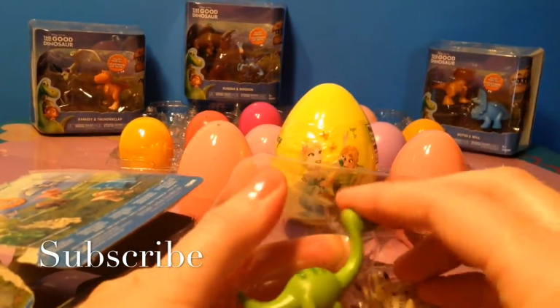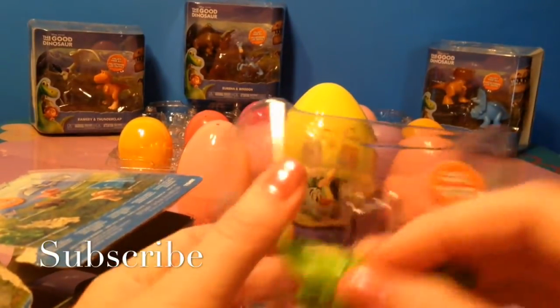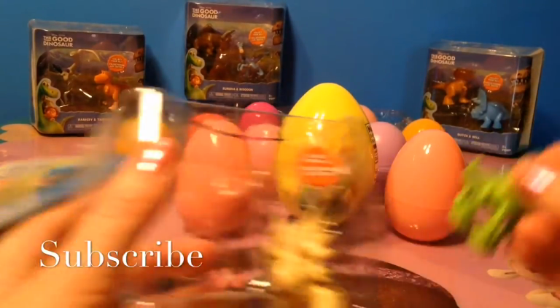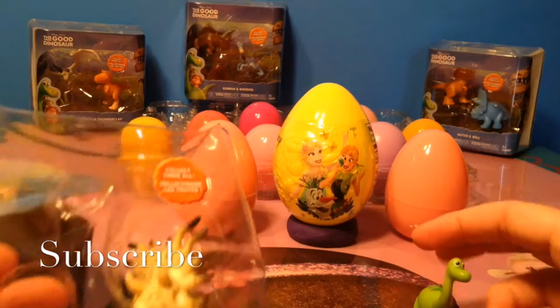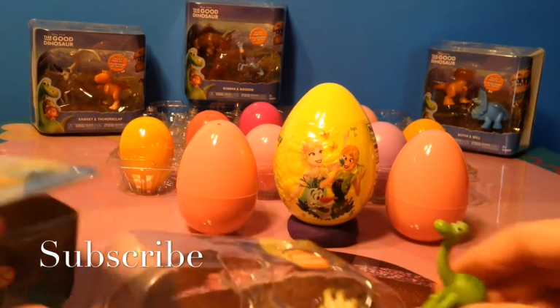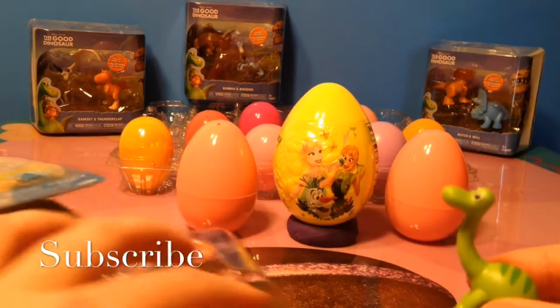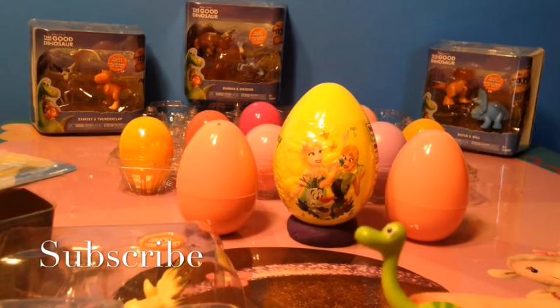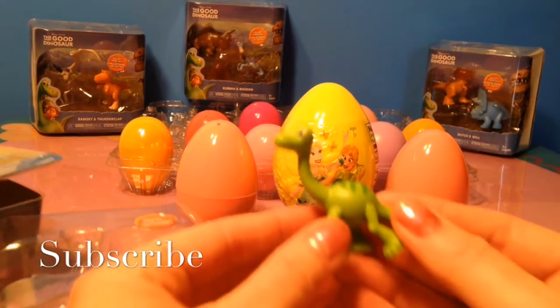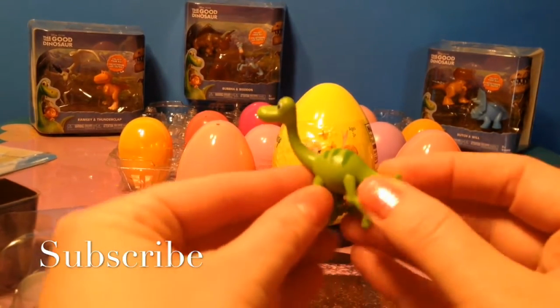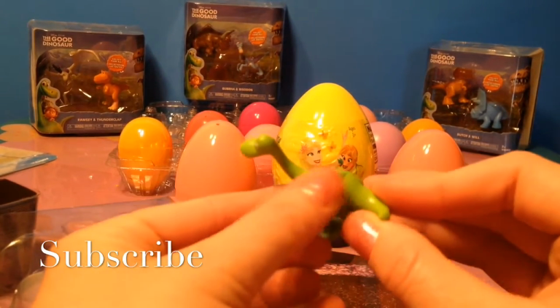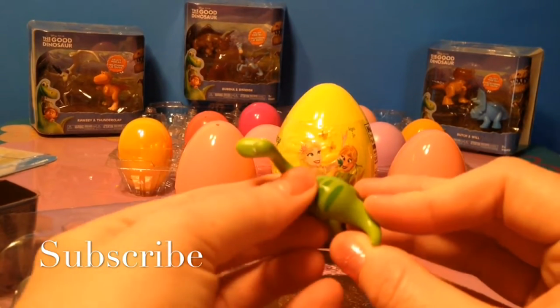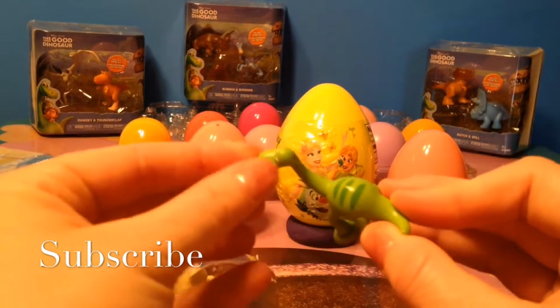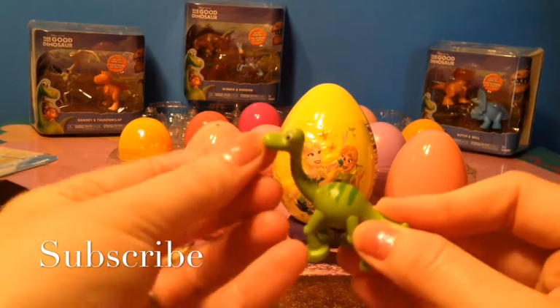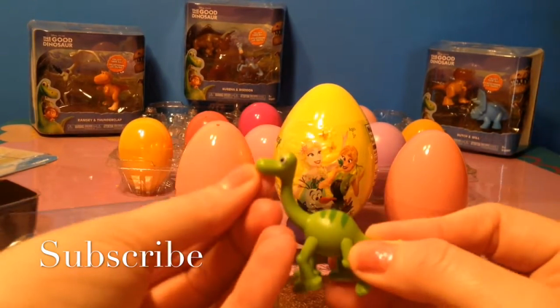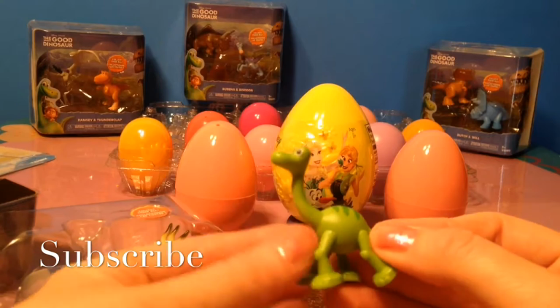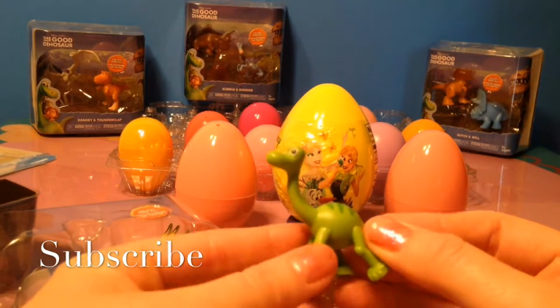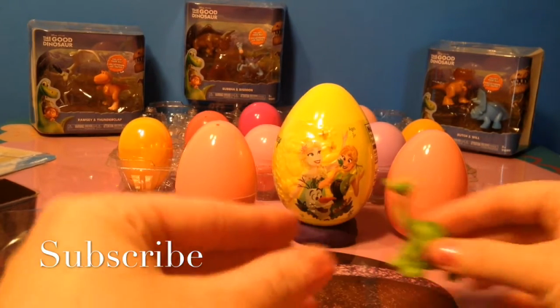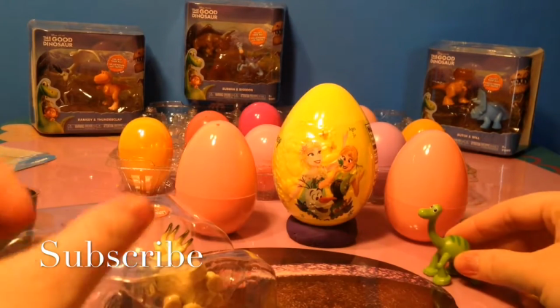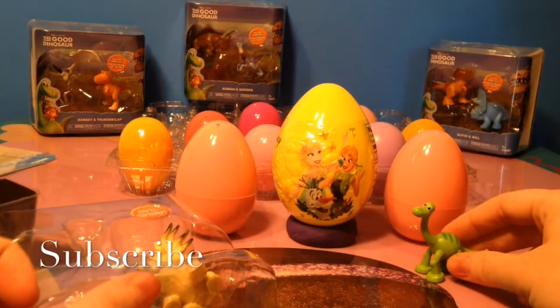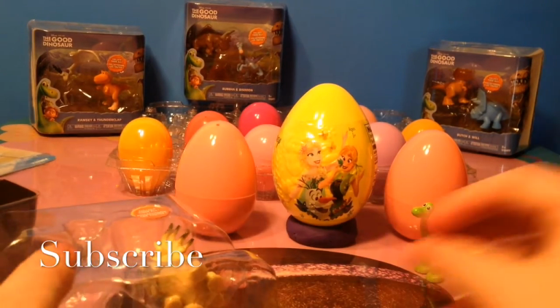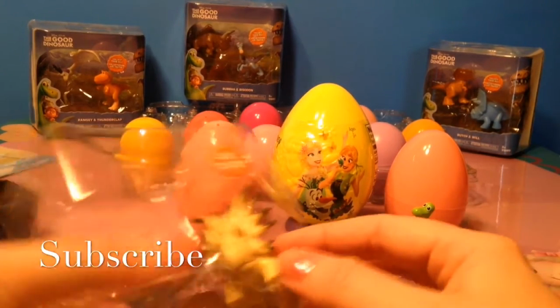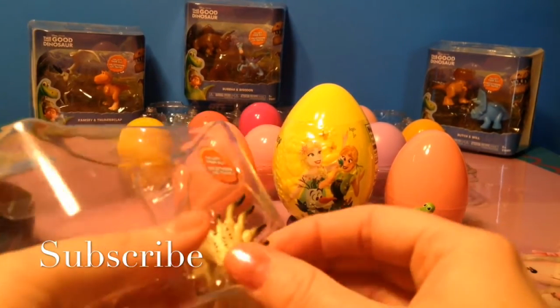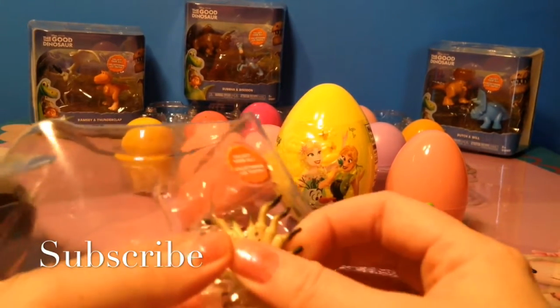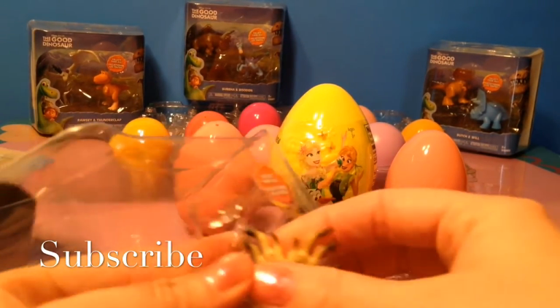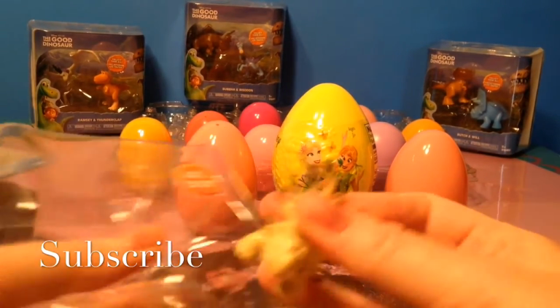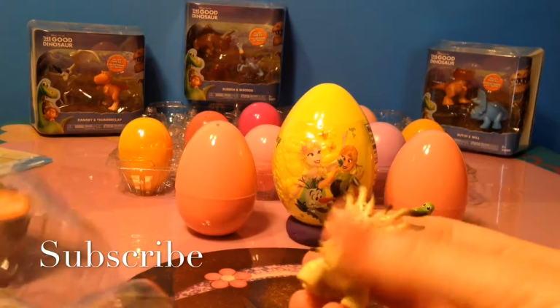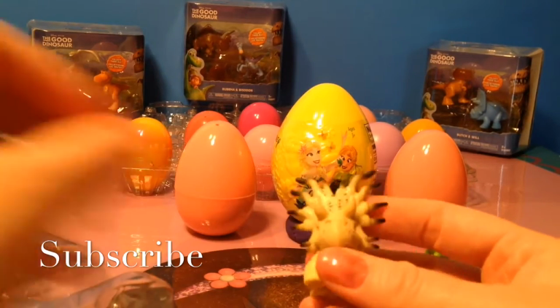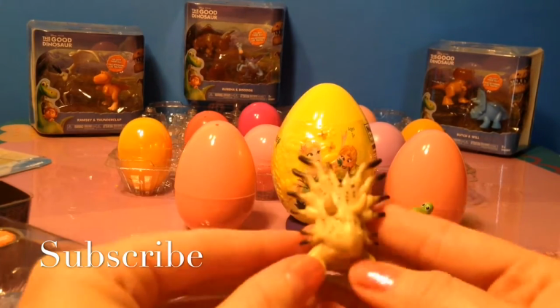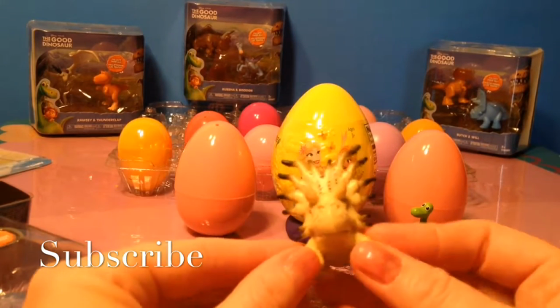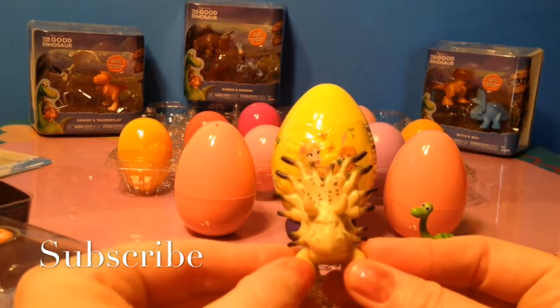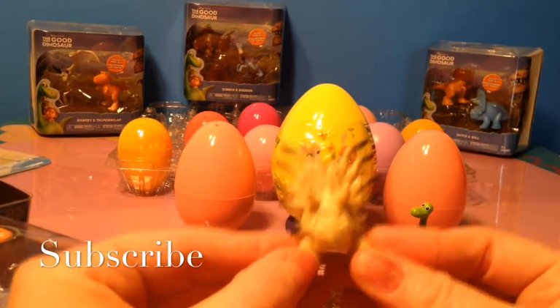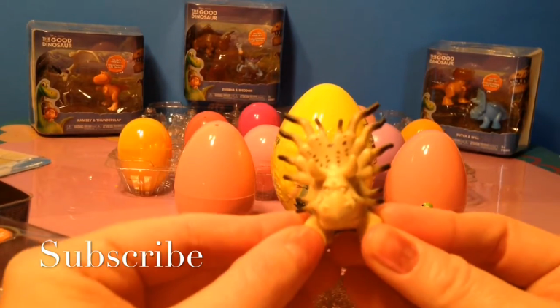Here's Arlo. He is really neat. Look at his stripes and his little face. We'll put him there. And Forrest Woodbush — he looks like he can ram you.